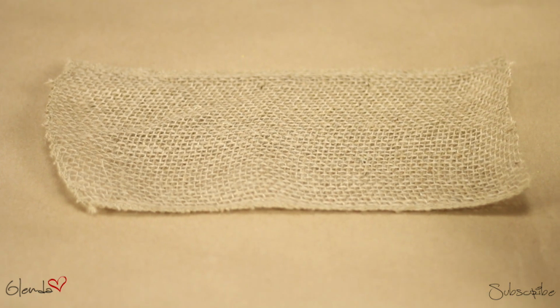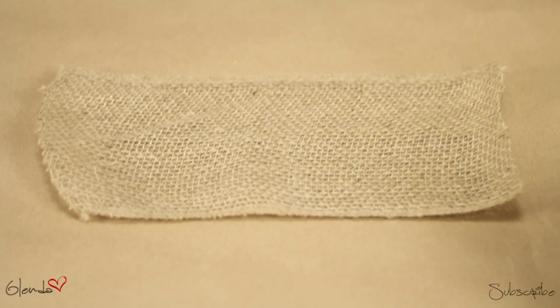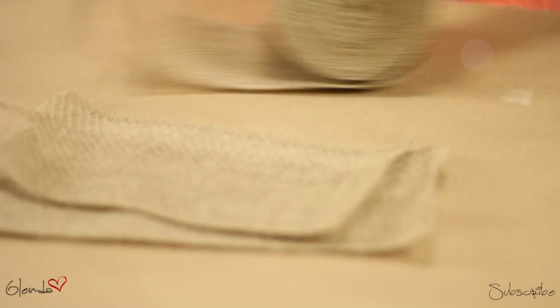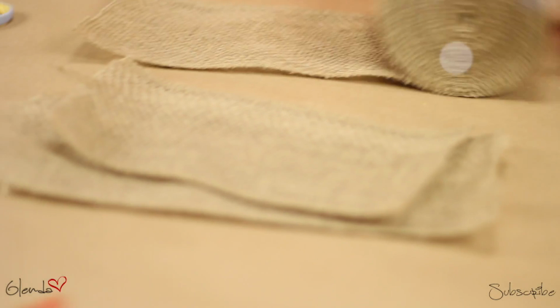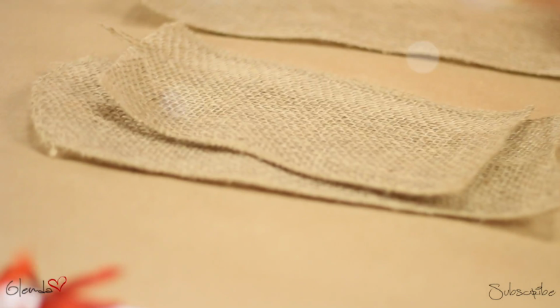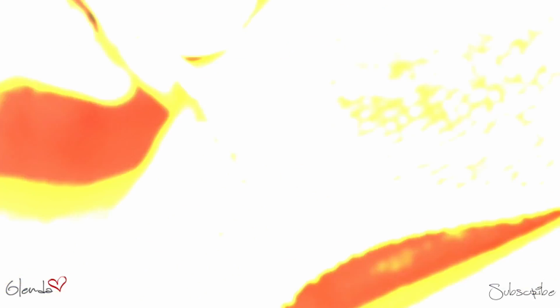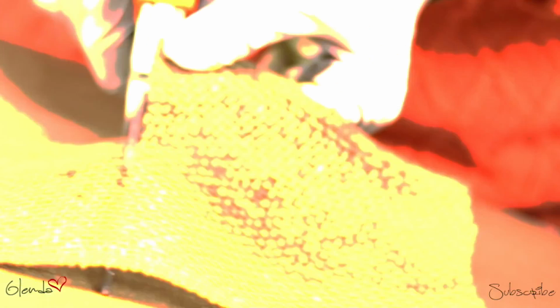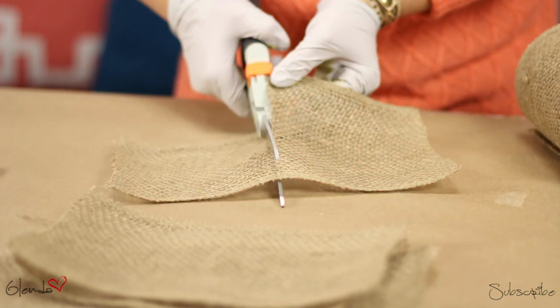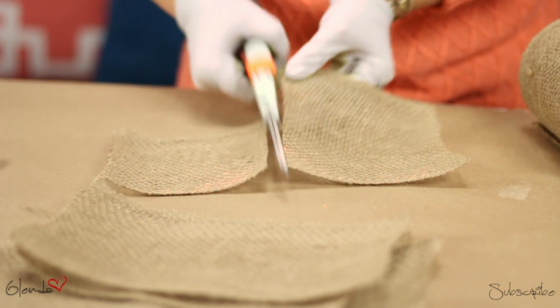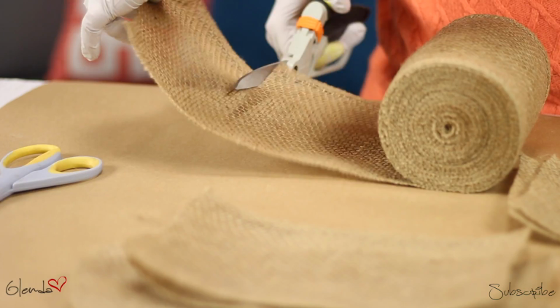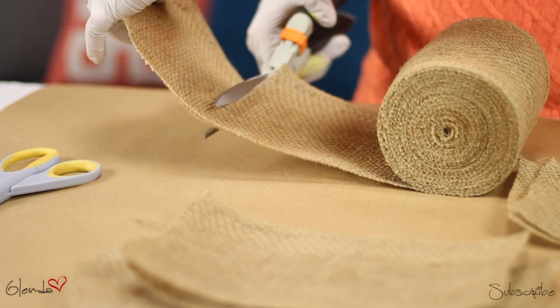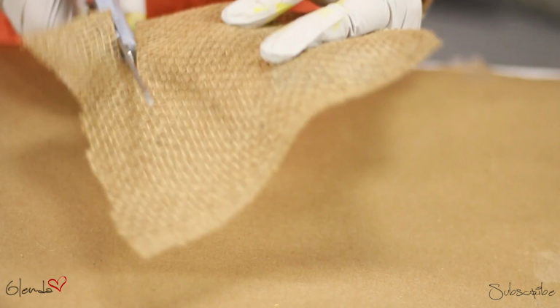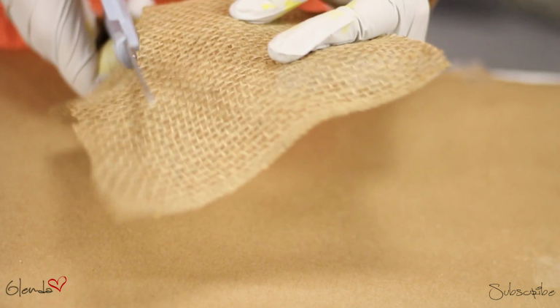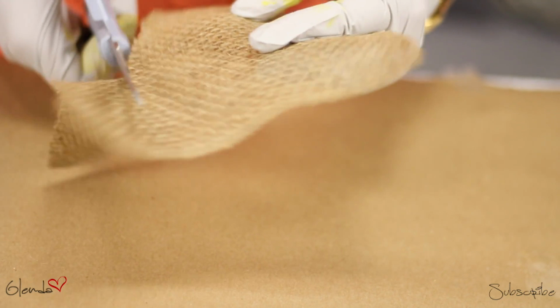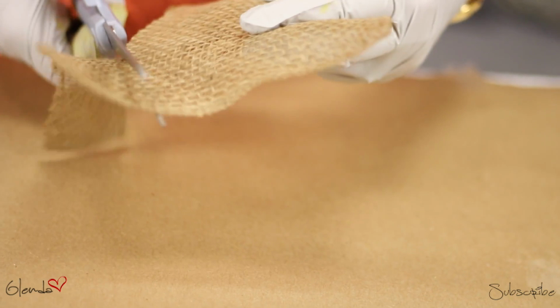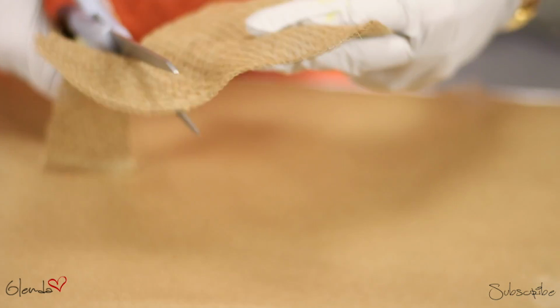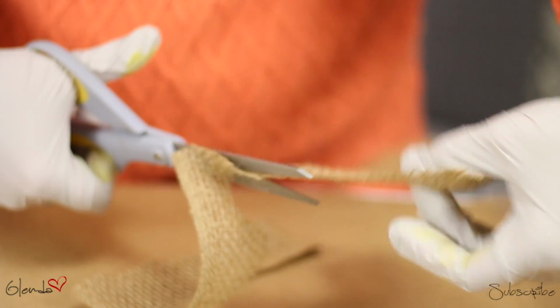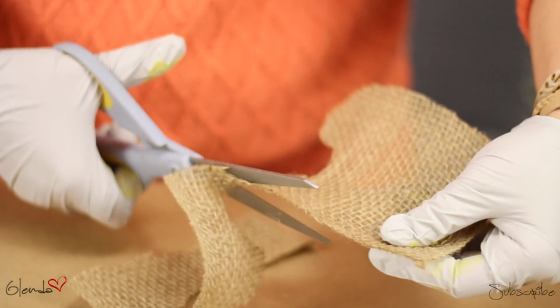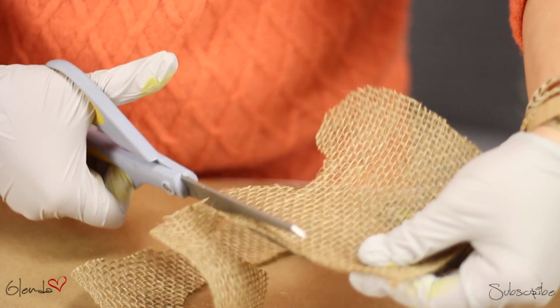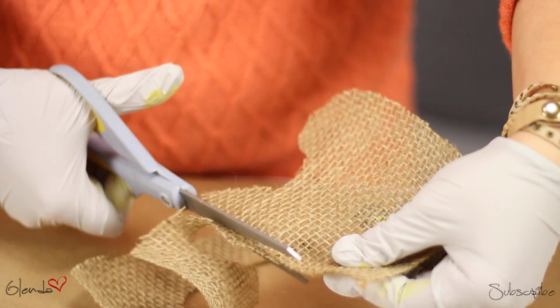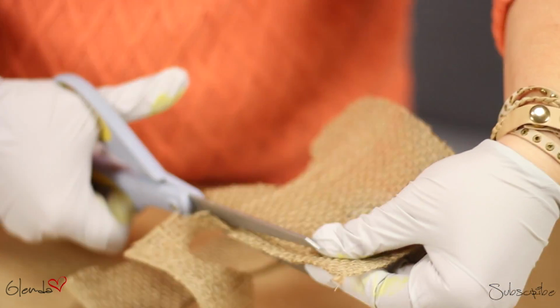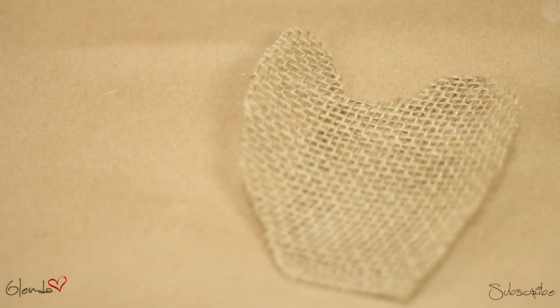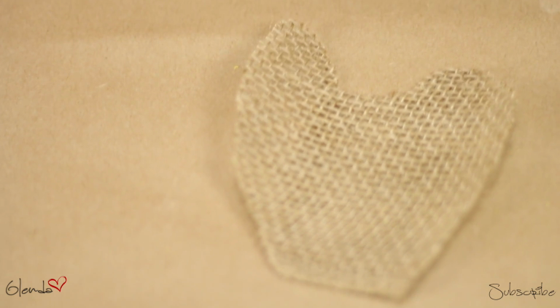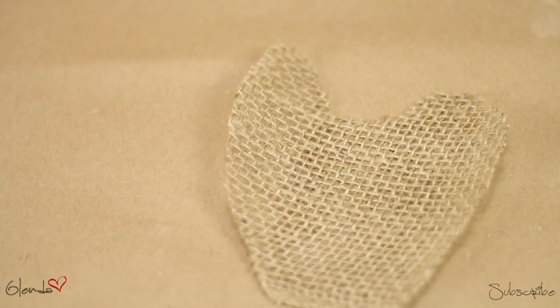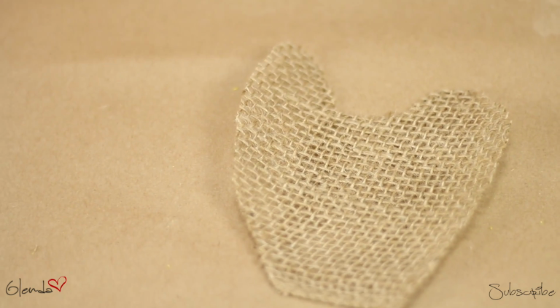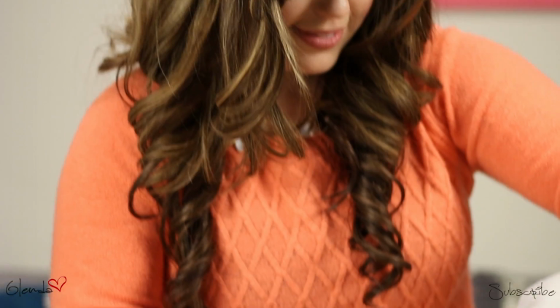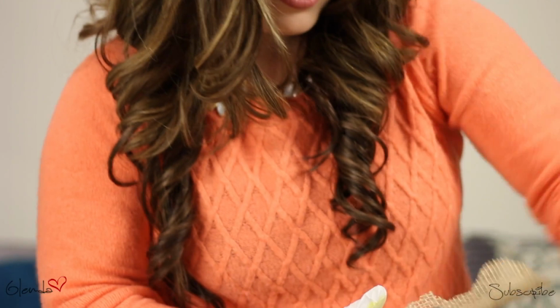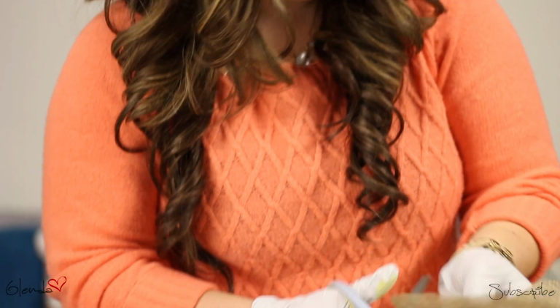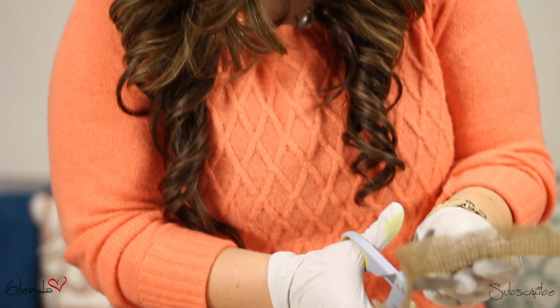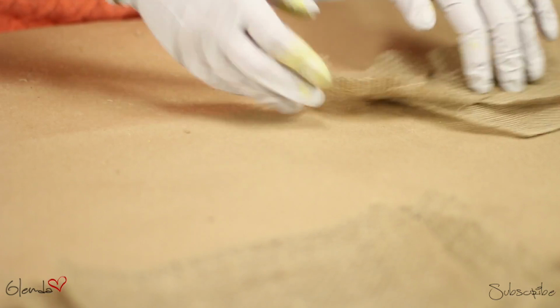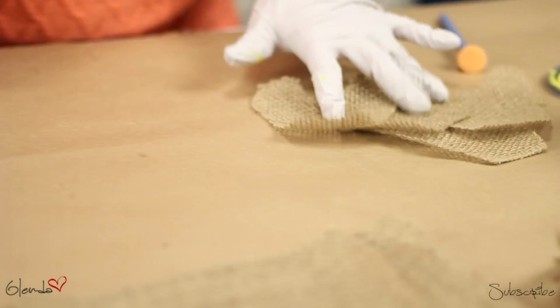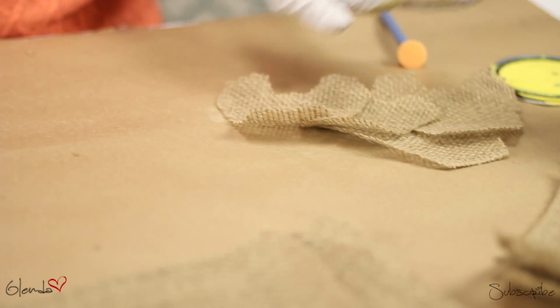Next, I'm taking some 4-inch burlap ribbon and cutting 4 and 6-inch pieces. After that, I'm cutting those pieces into semi-heart shapes. I'm cutting 12 pieces total — 8 big ones and 4 small ones.